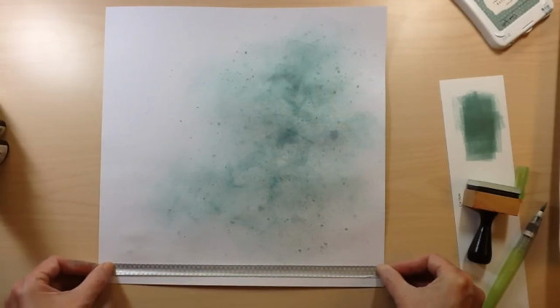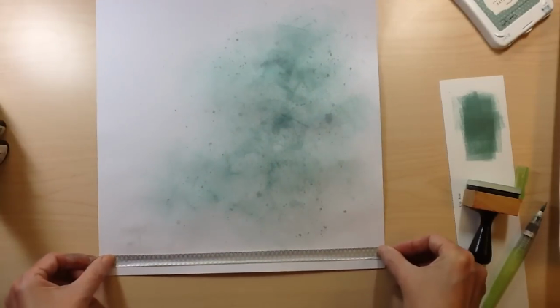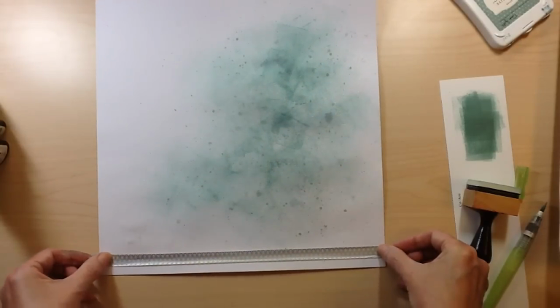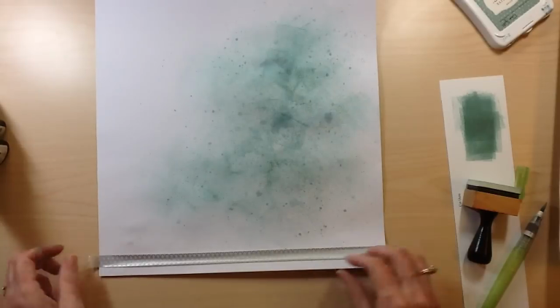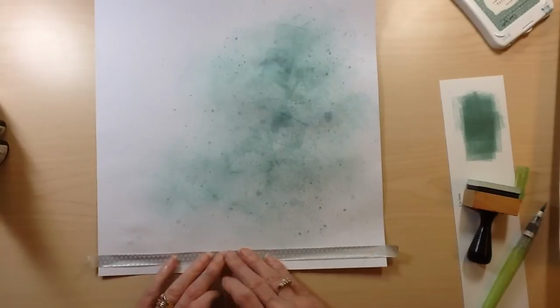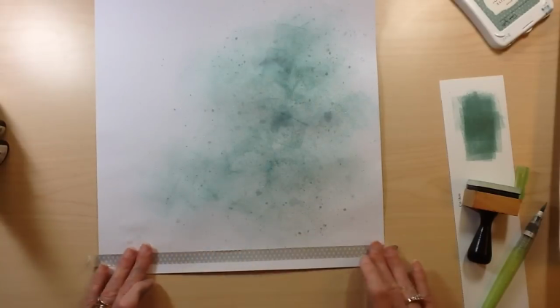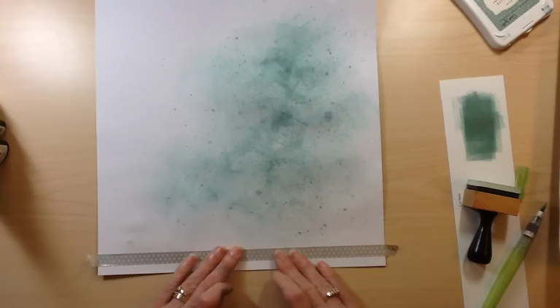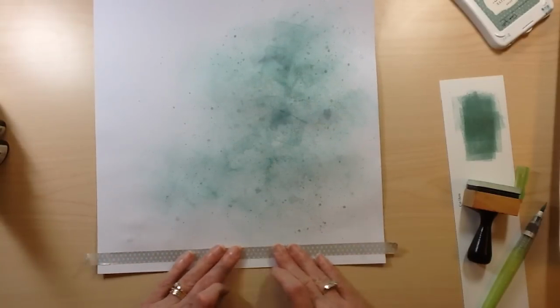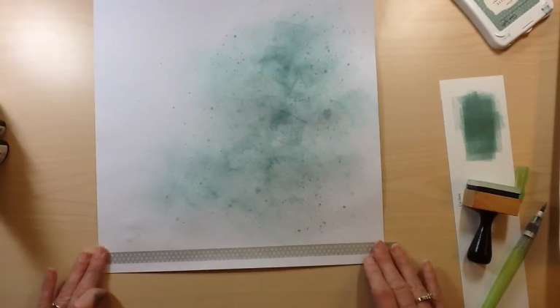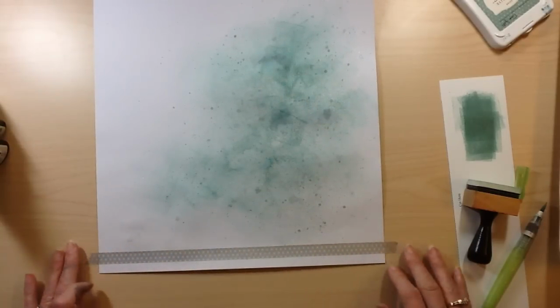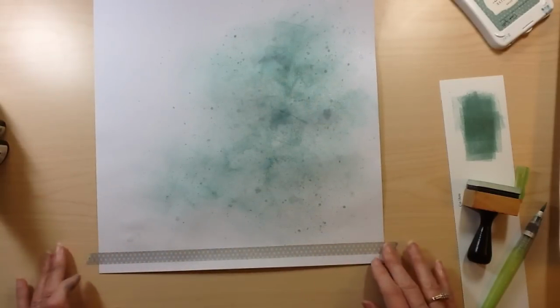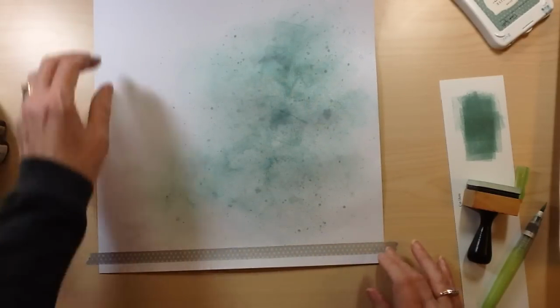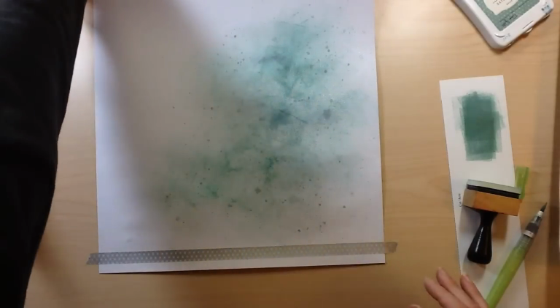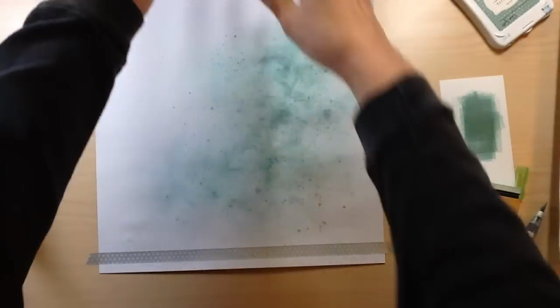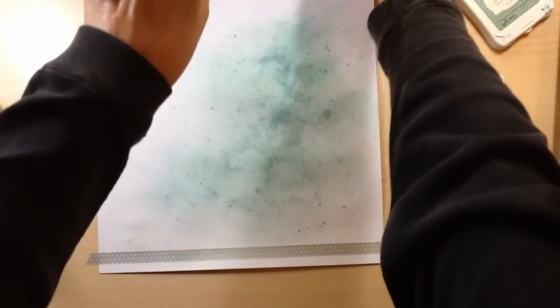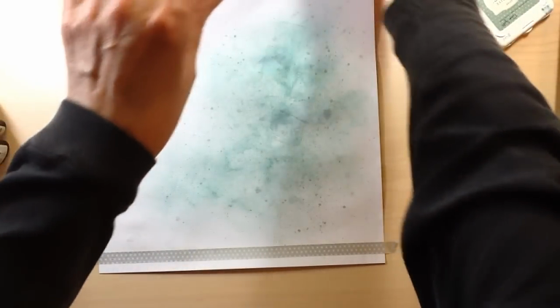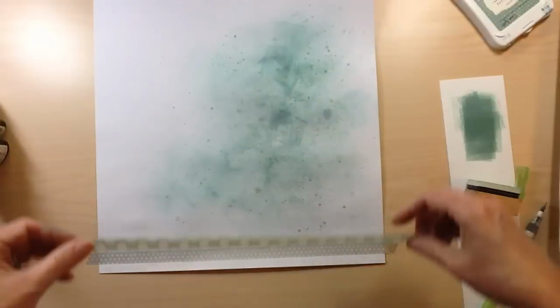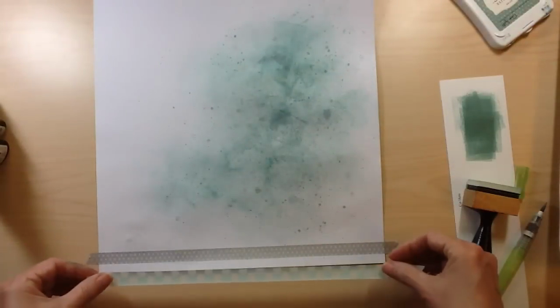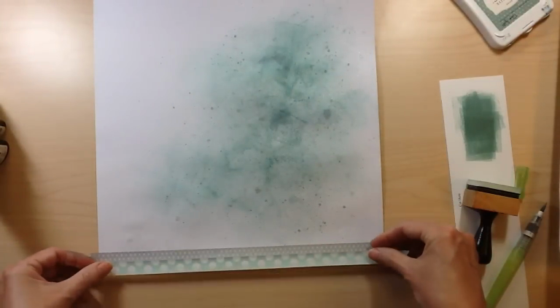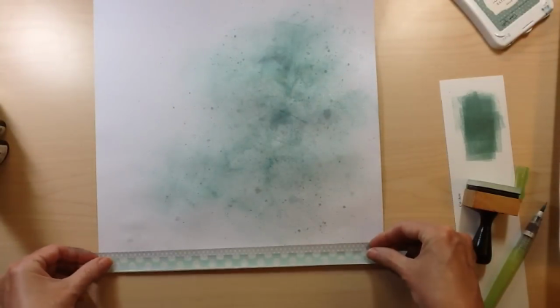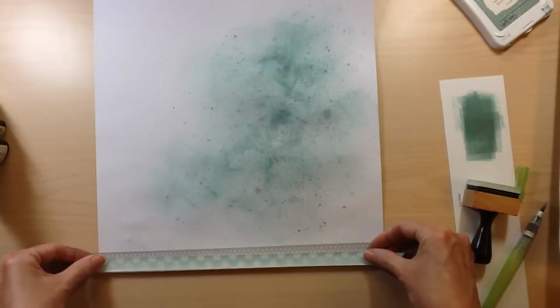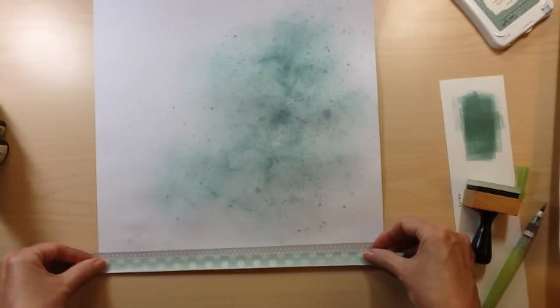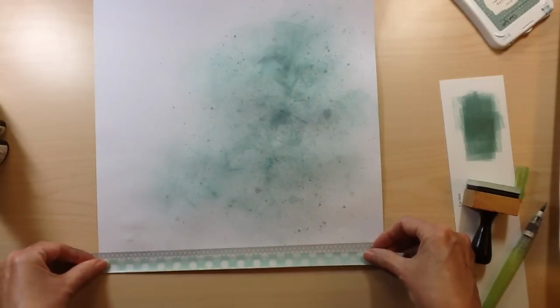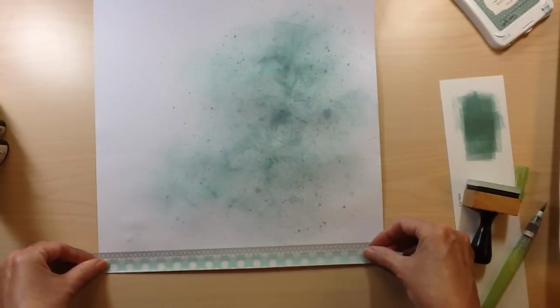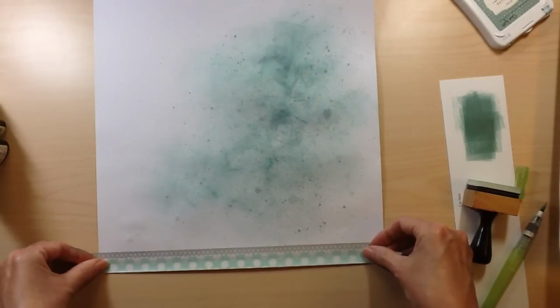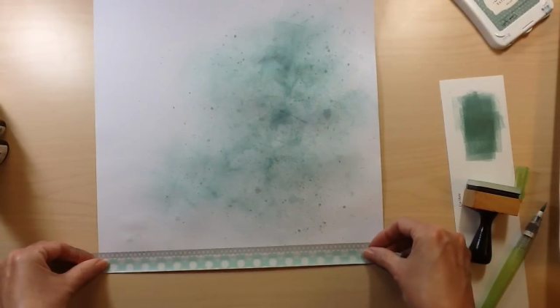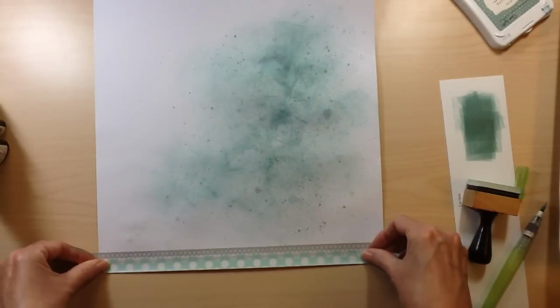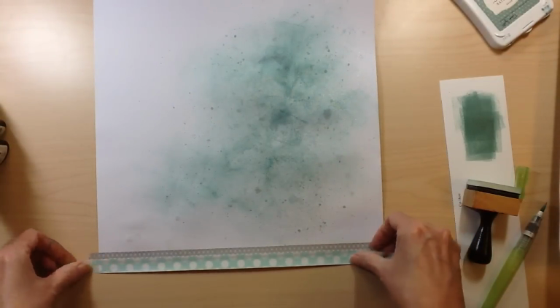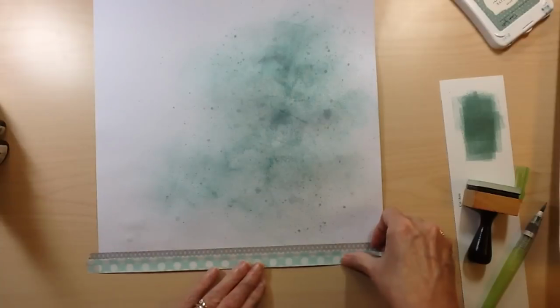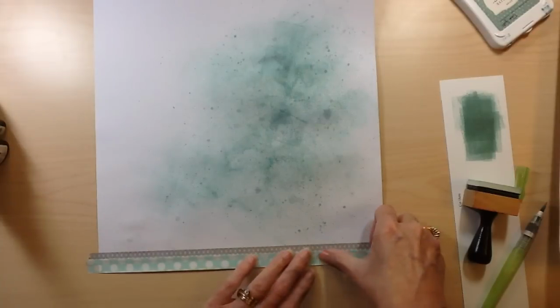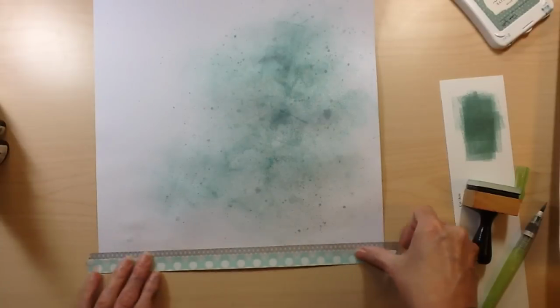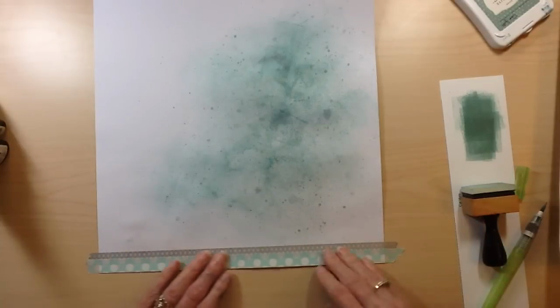I also had some Tattered Angels Glimmer Mist that I sprayed — it was kind of a clear metallic — and also did a silver splatter on it. I did all of that off camera because I have a box that I do it all in.